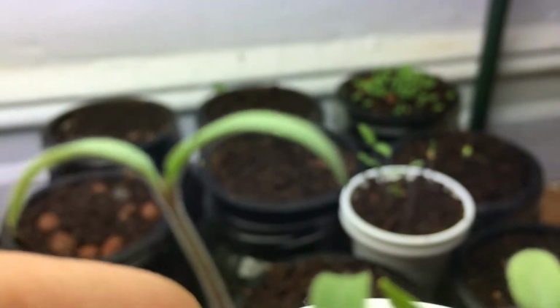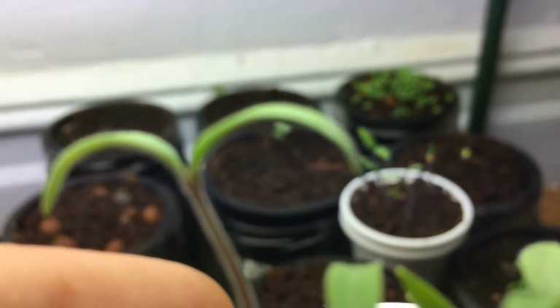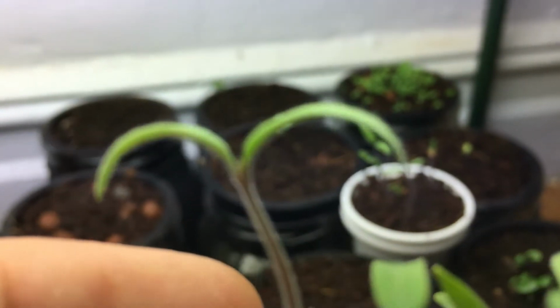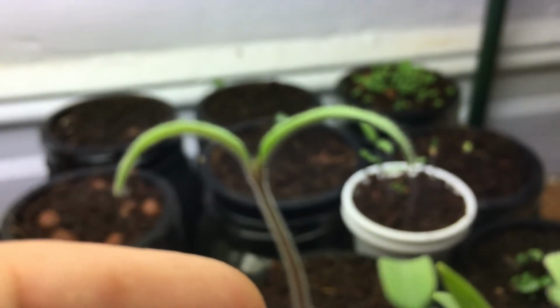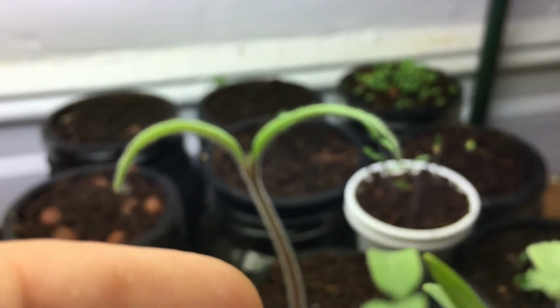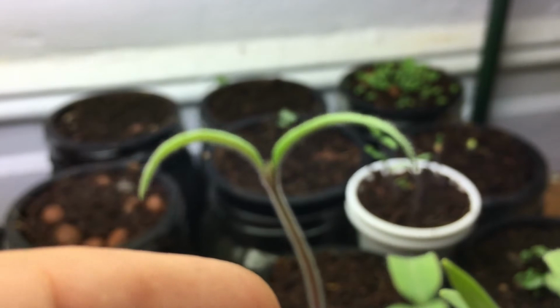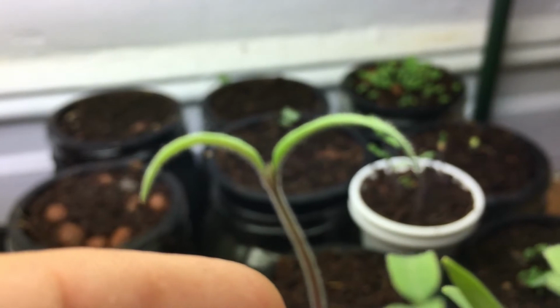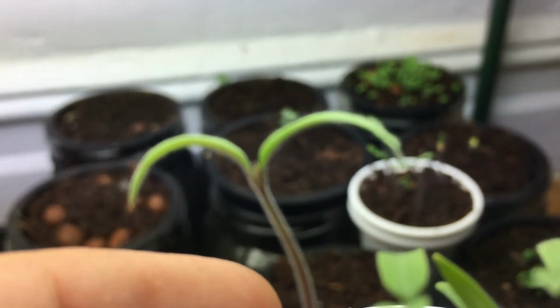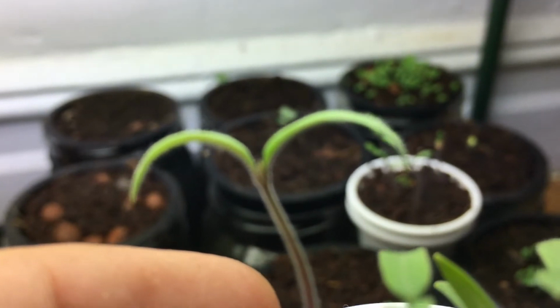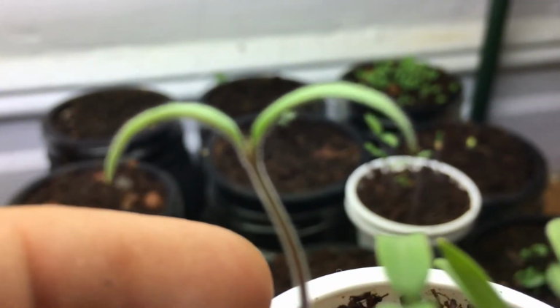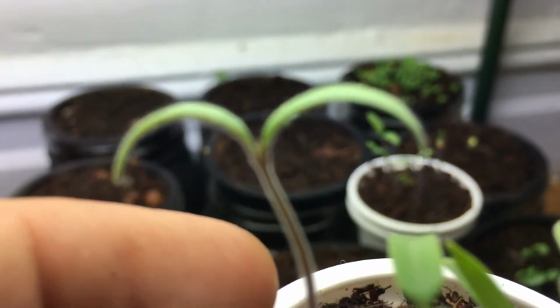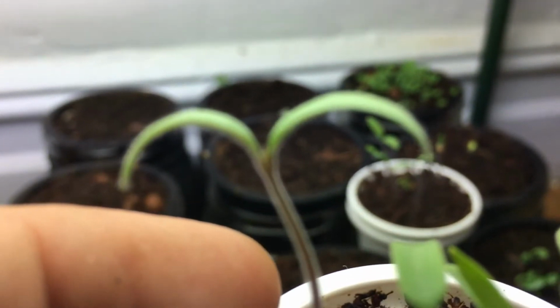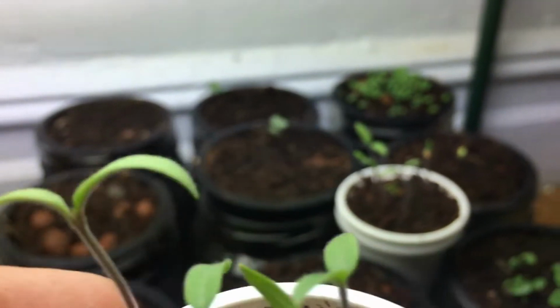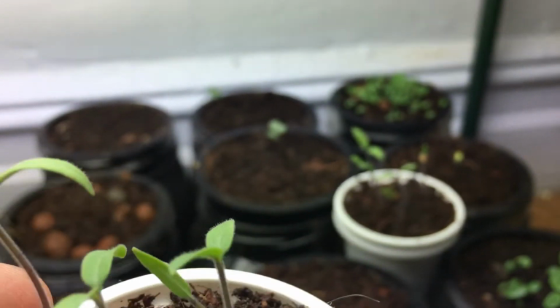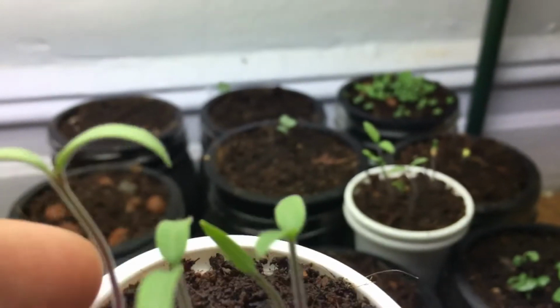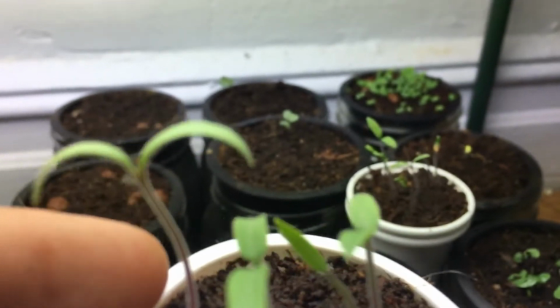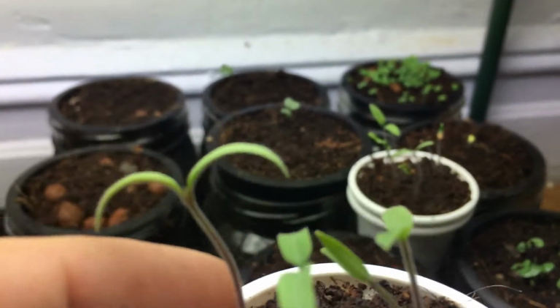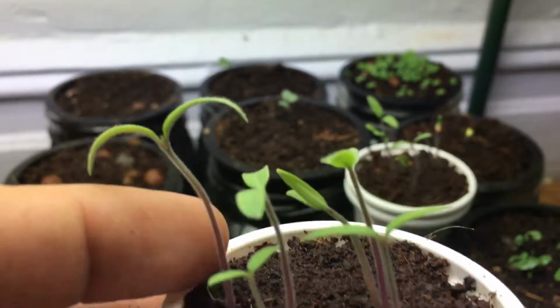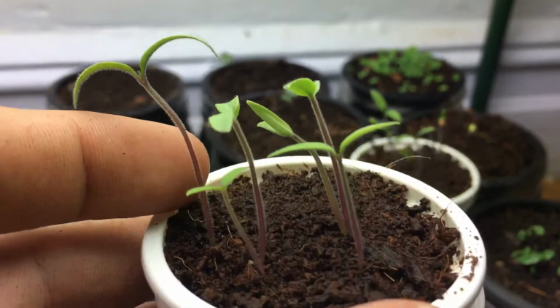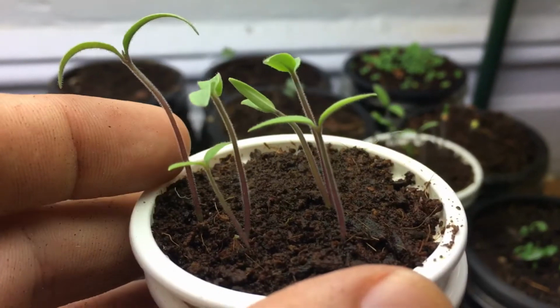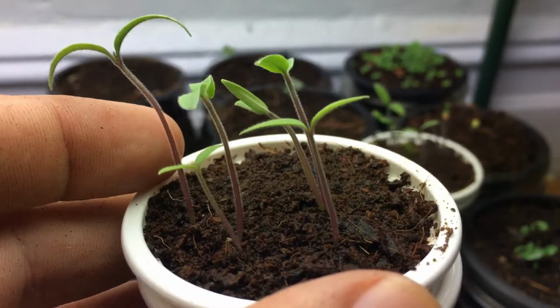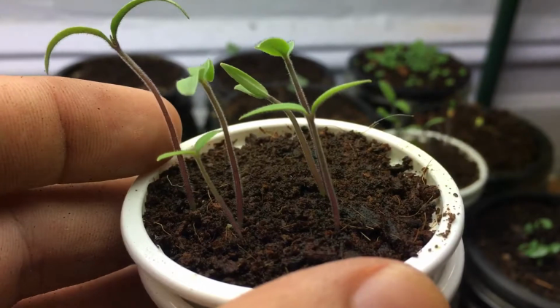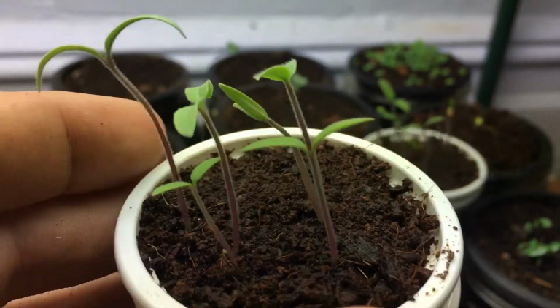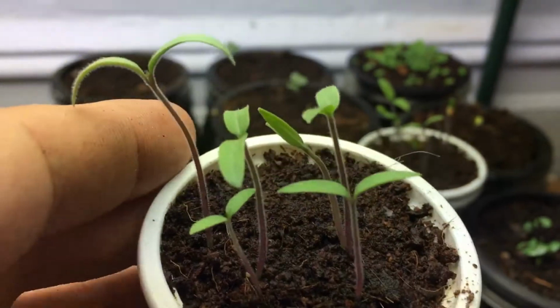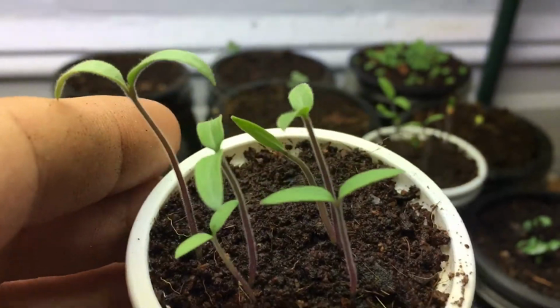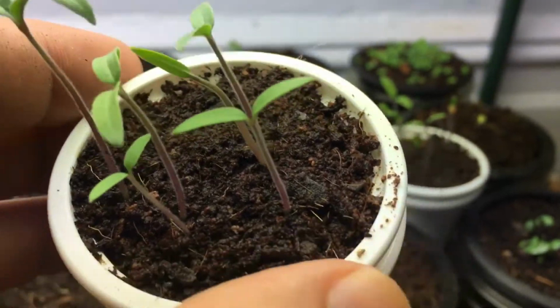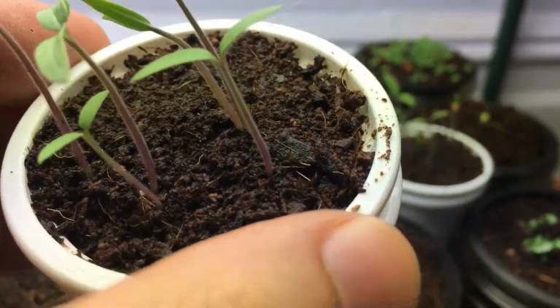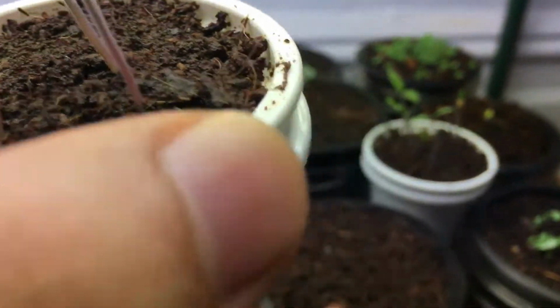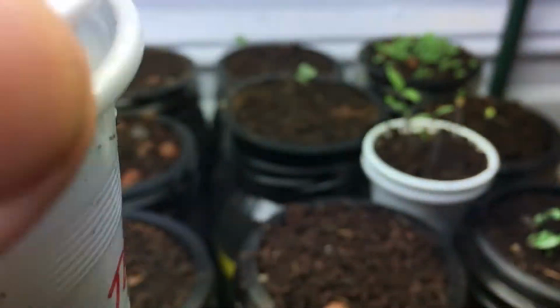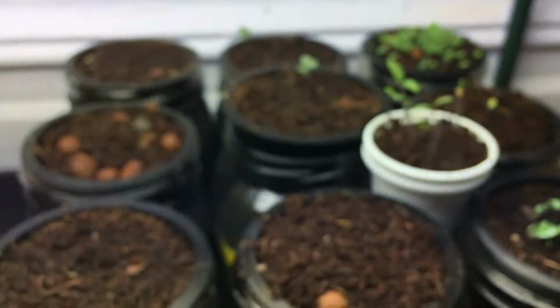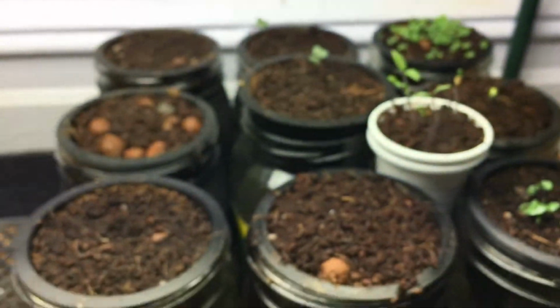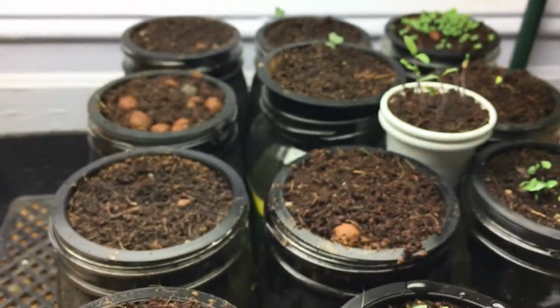Right in between here the leaves are starting to grow. You may be able to see a little clearer on this one right over there — you can see they're really small. And right over here, this is a nice quick way to germinate a bunch of seeds in a really small area.